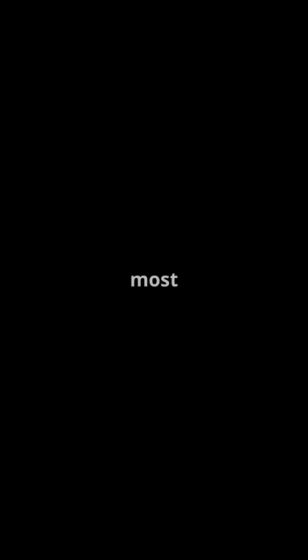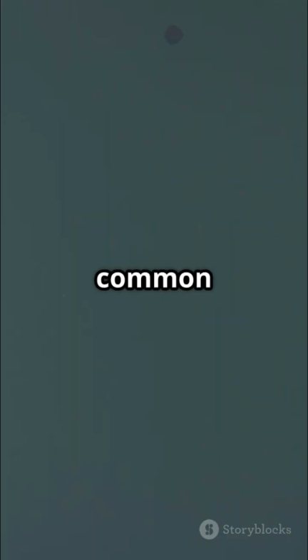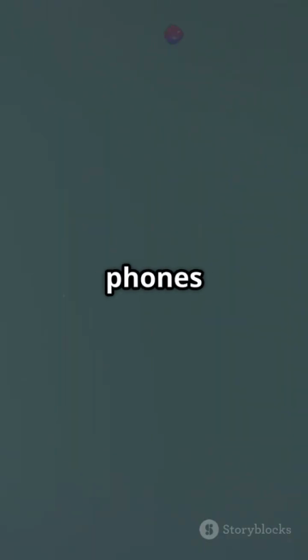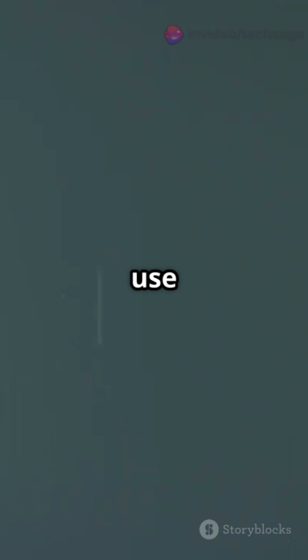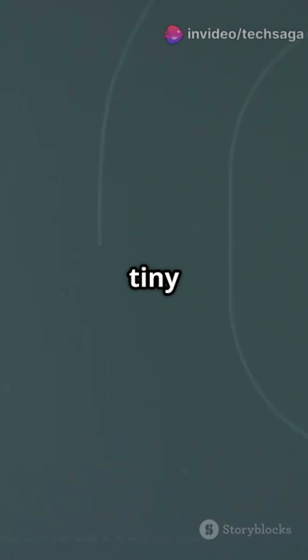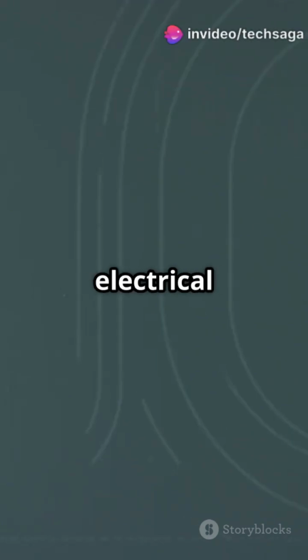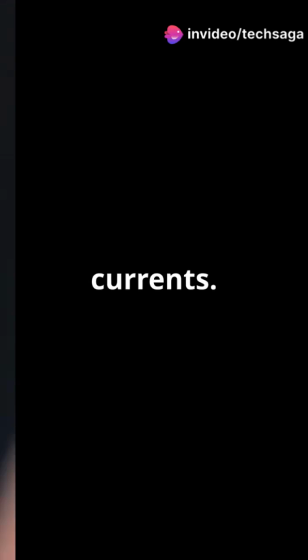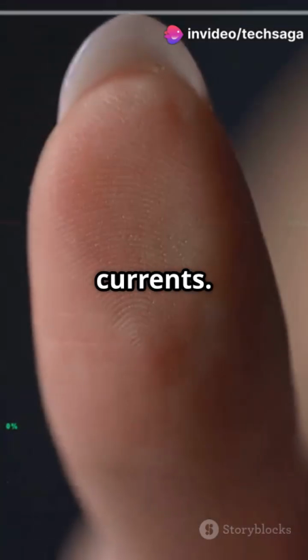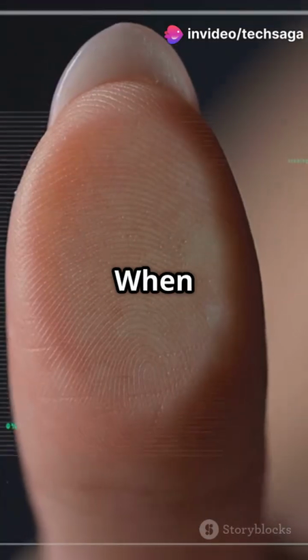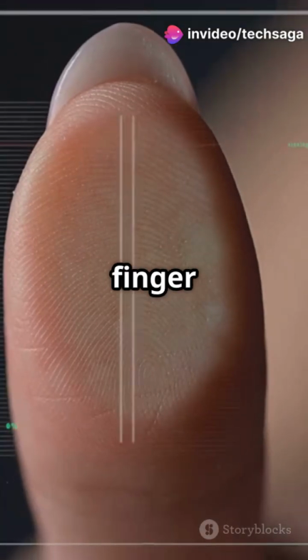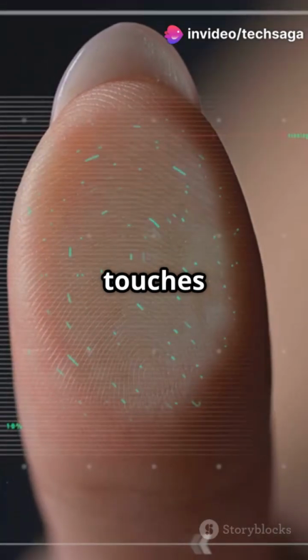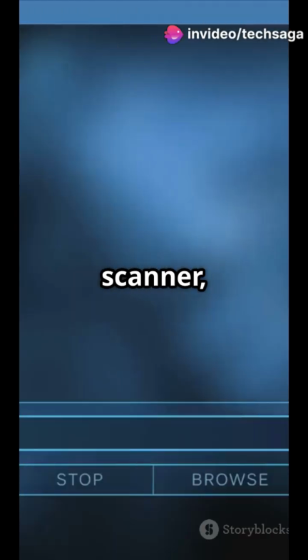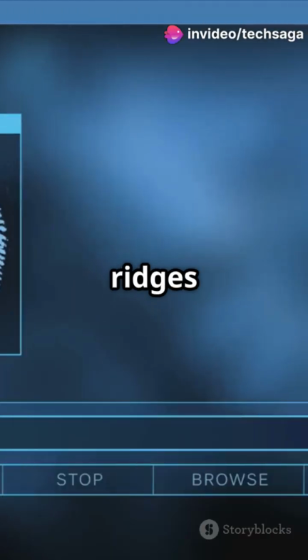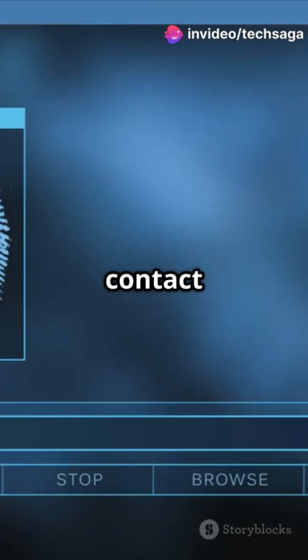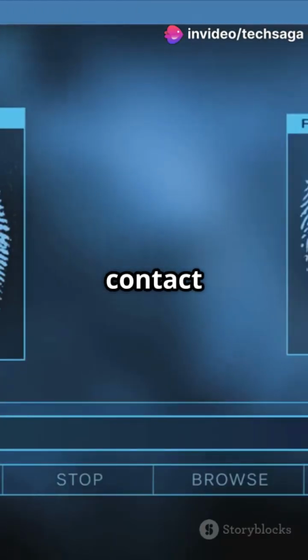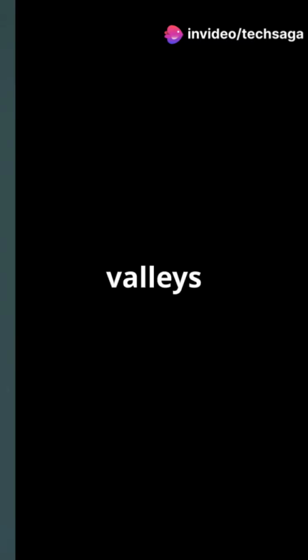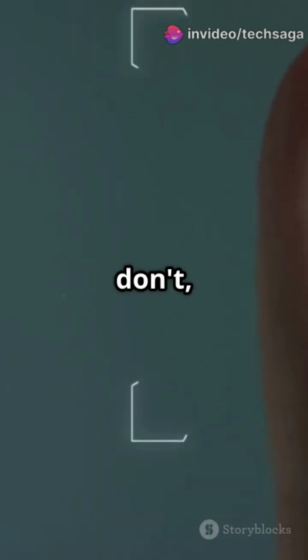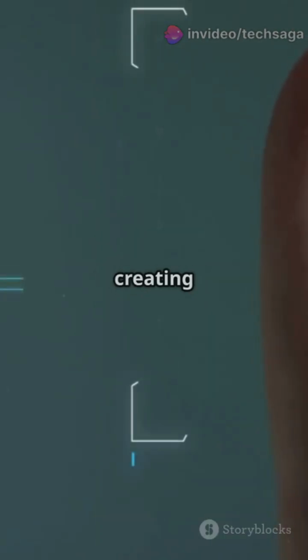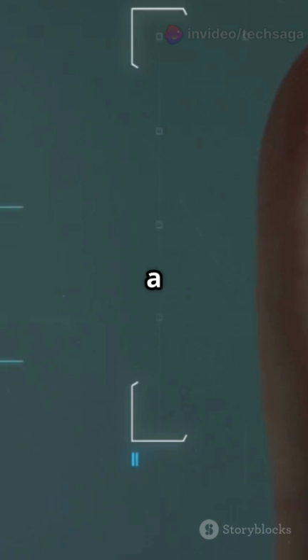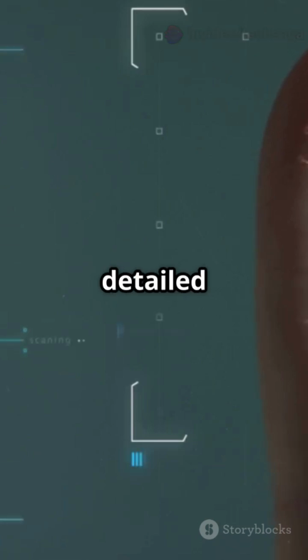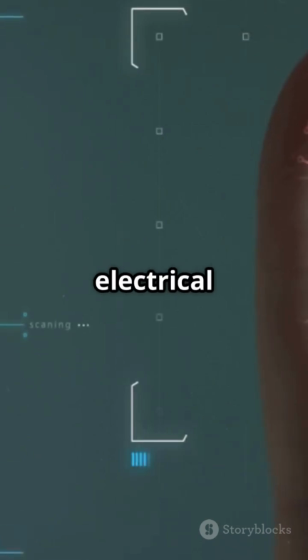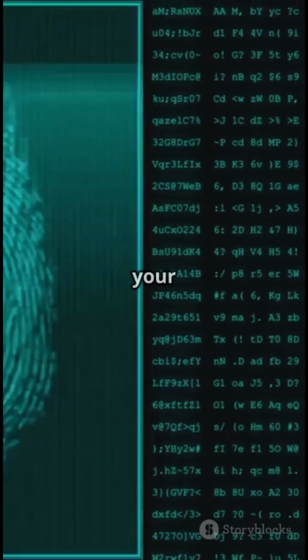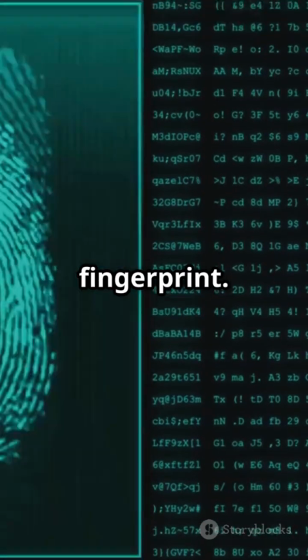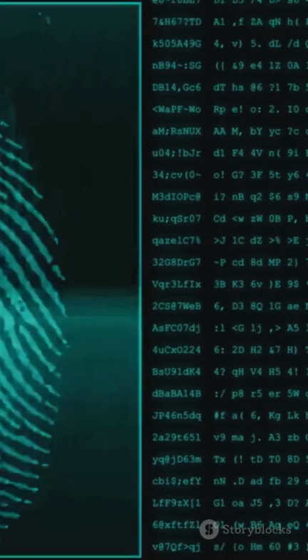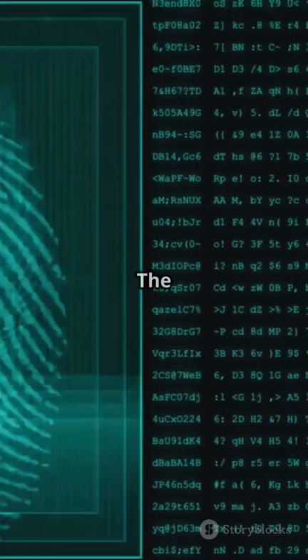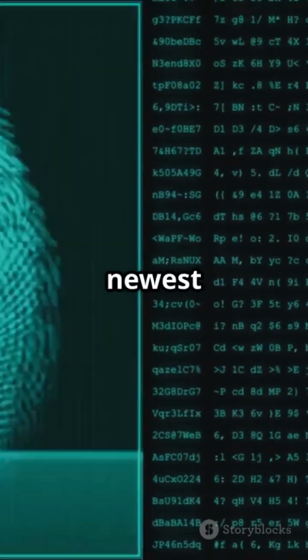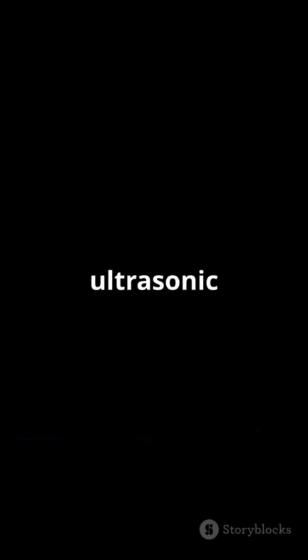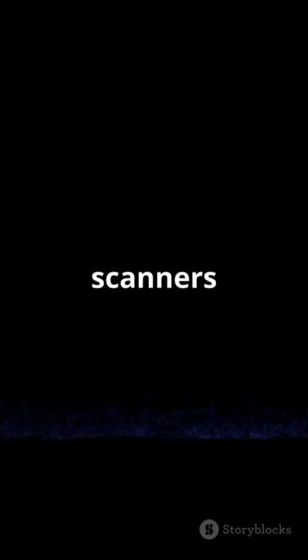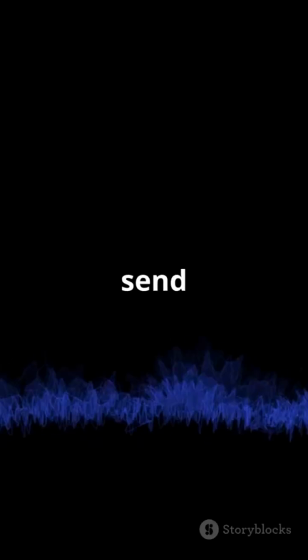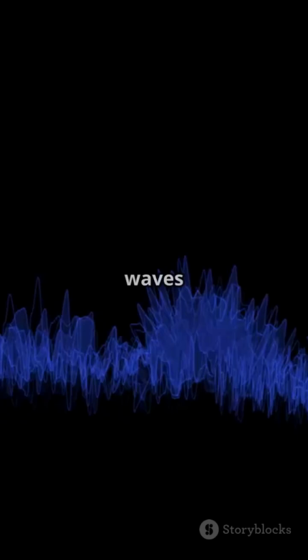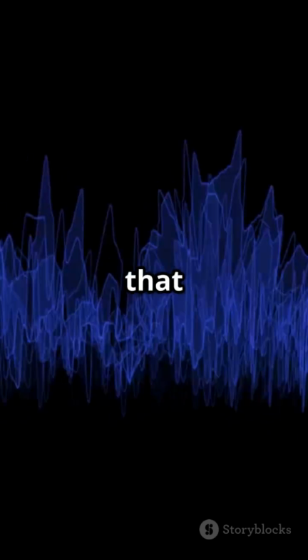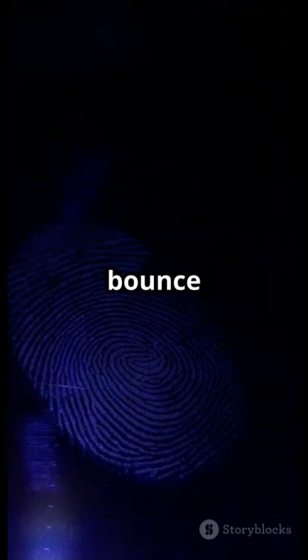Capacitive scanners, the most common in phones, use tiny electrical currents. When your finger touches the scanner, the ridges make contact while the valleys don't, creating a detailed electrical map of your fingerprint.